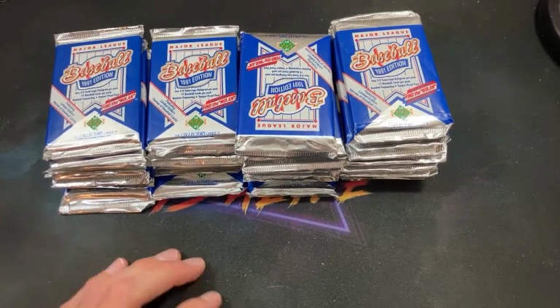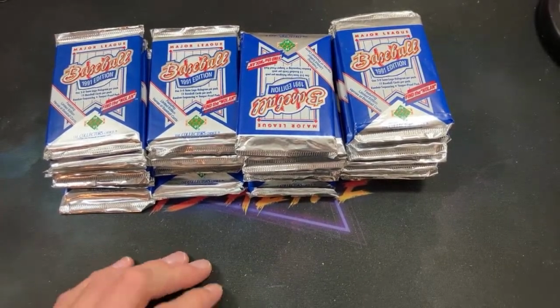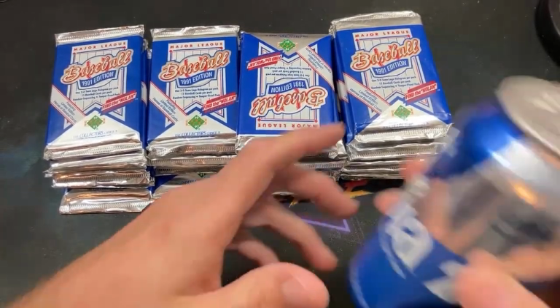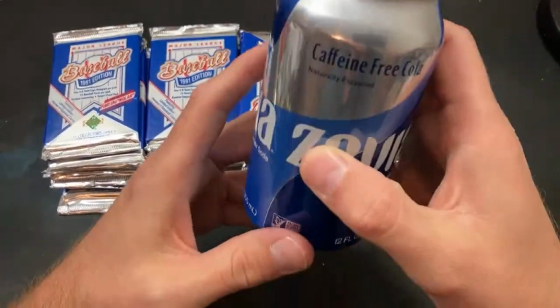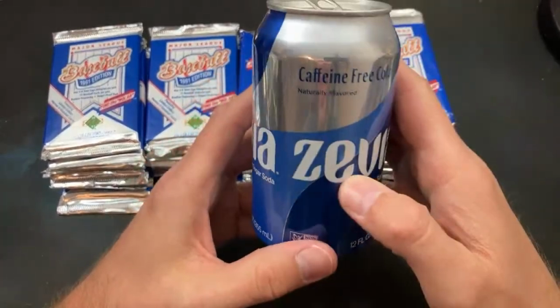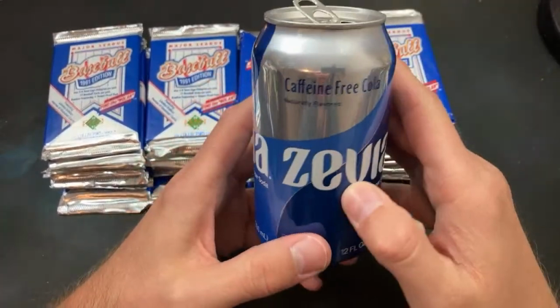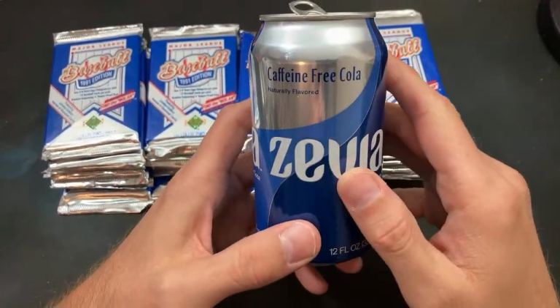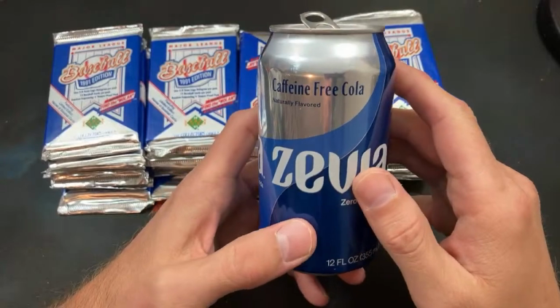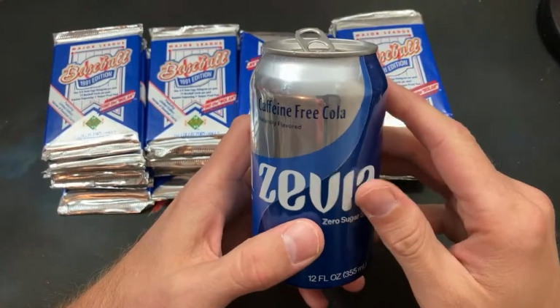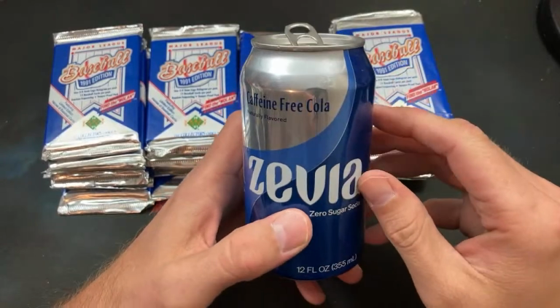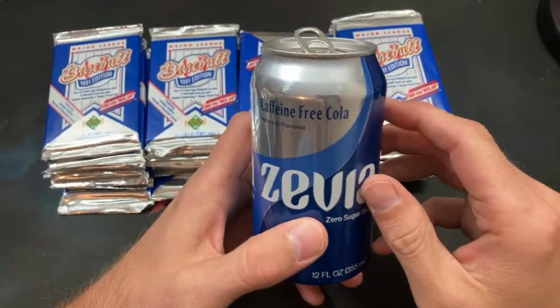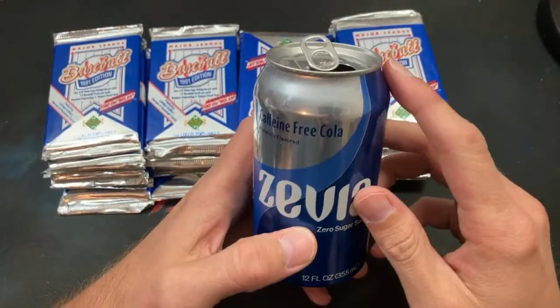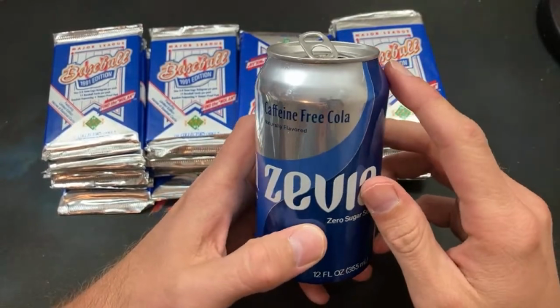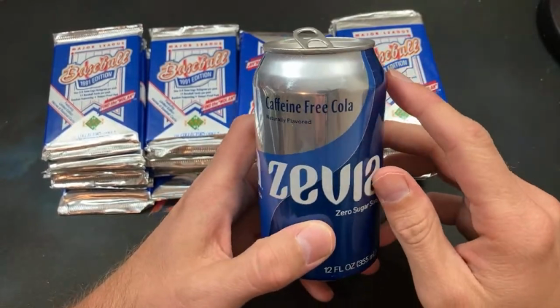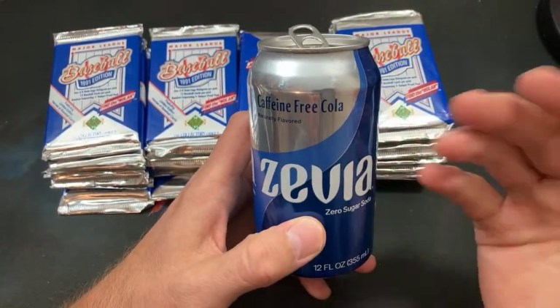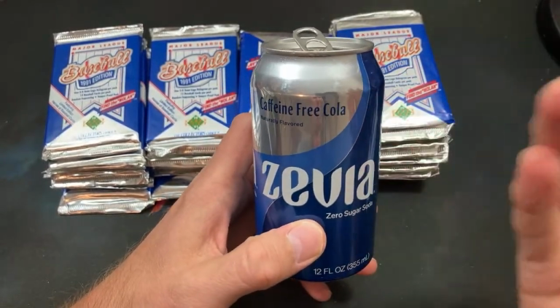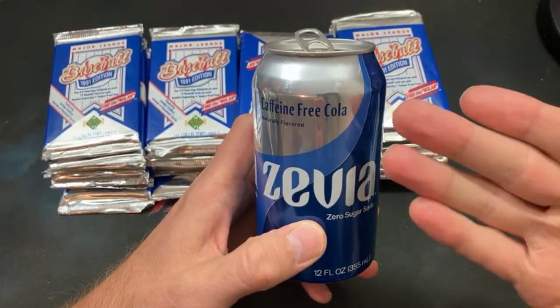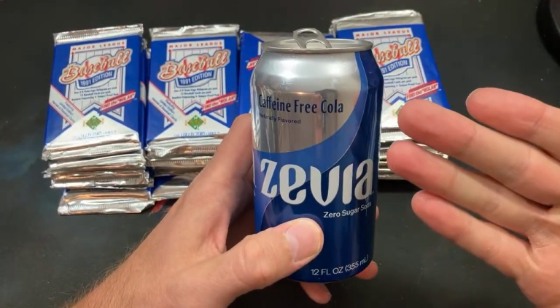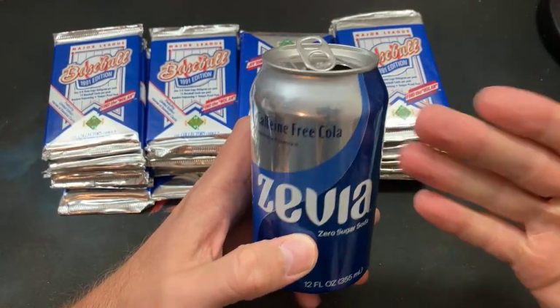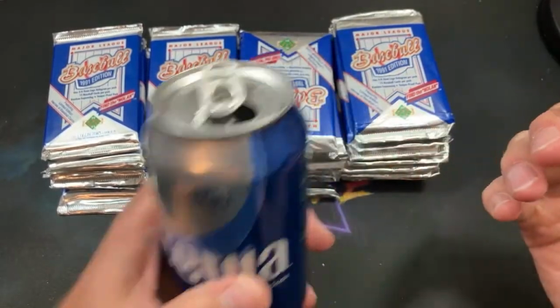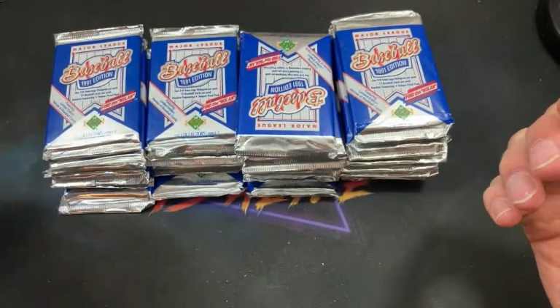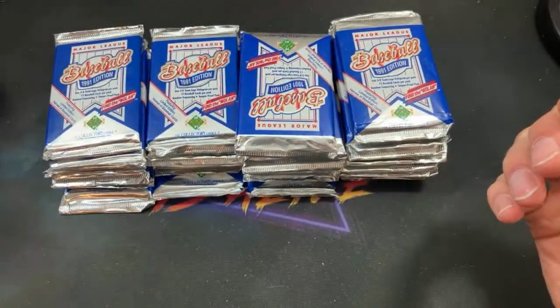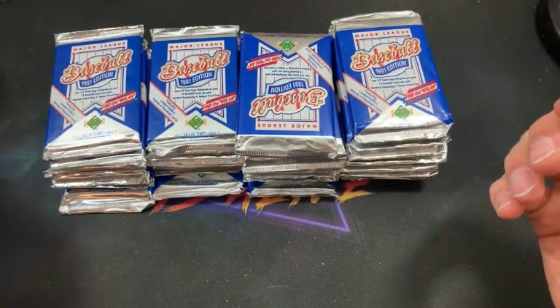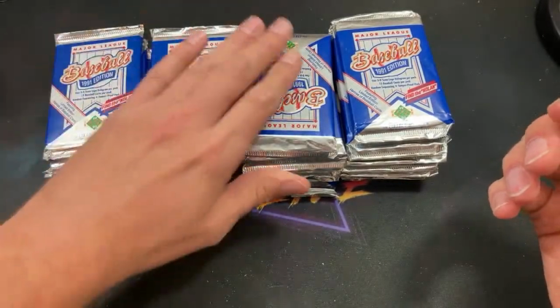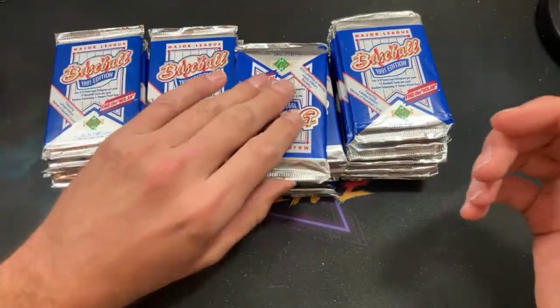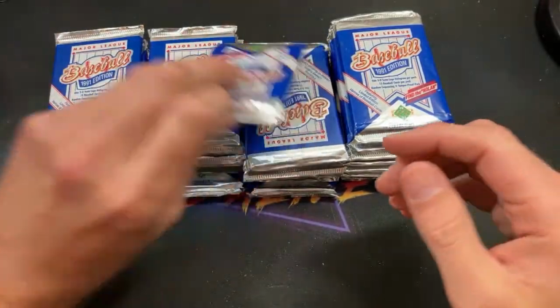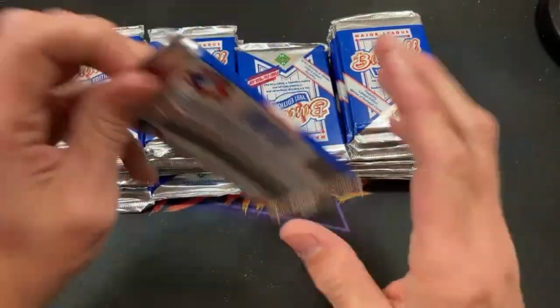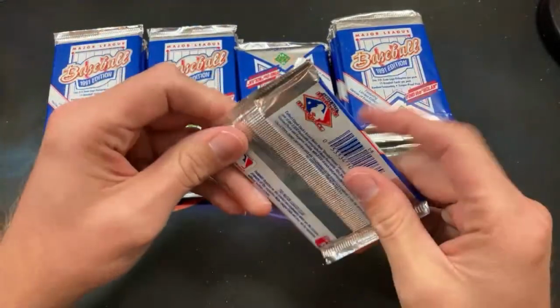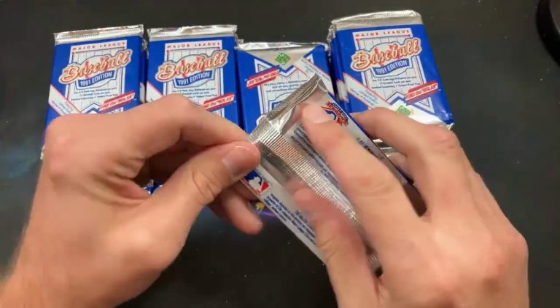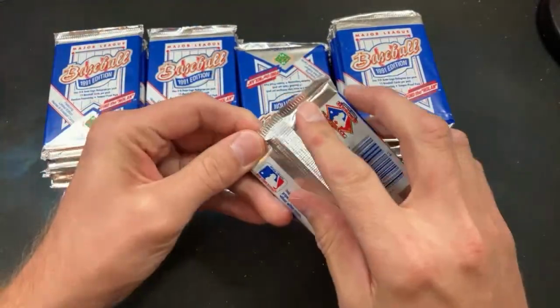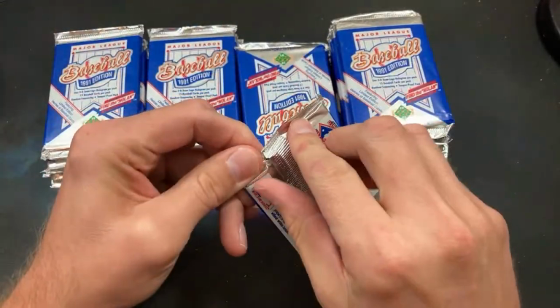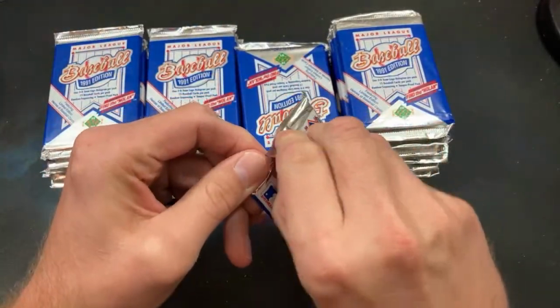The unofficial sponsor of tonight's video and every other video on this channel — of course we have obtained caffeine-free Zevia. I'm thankful for that.